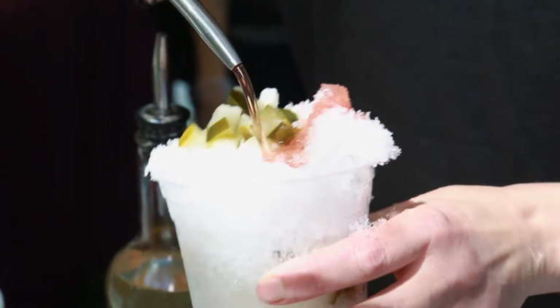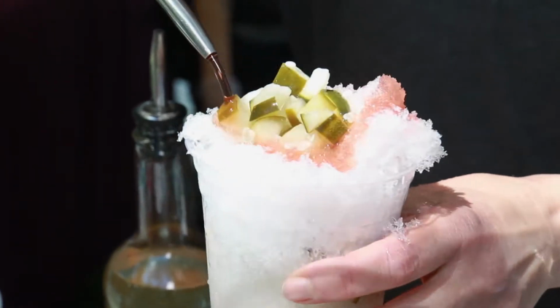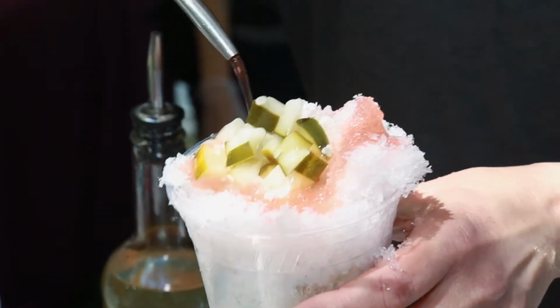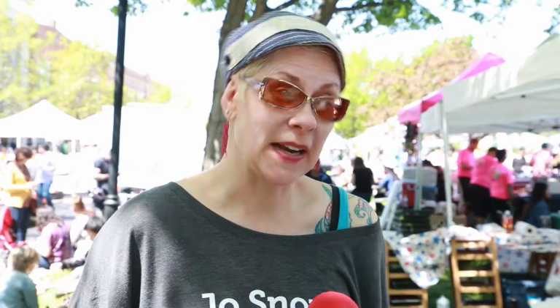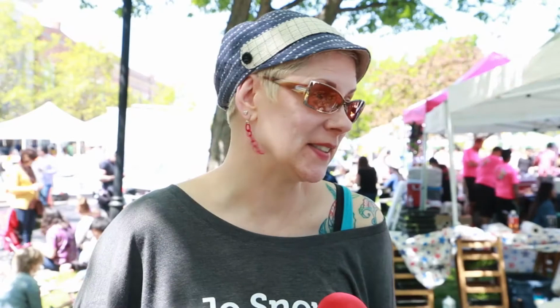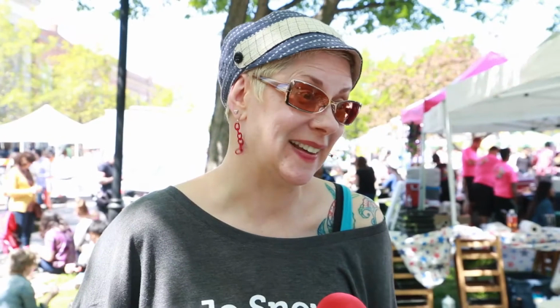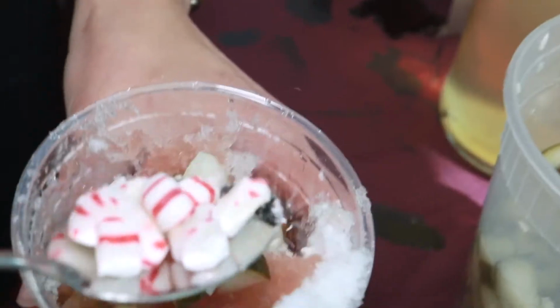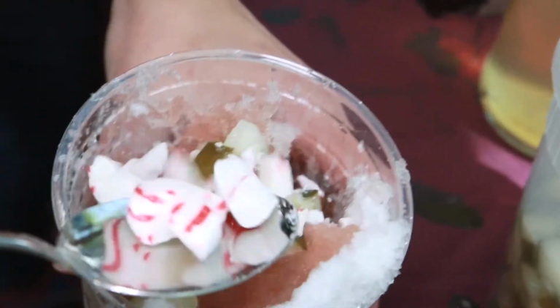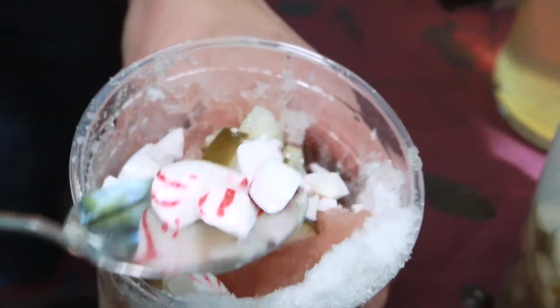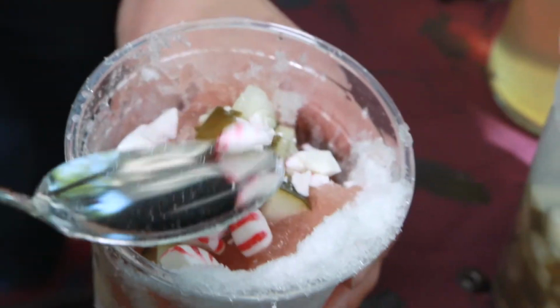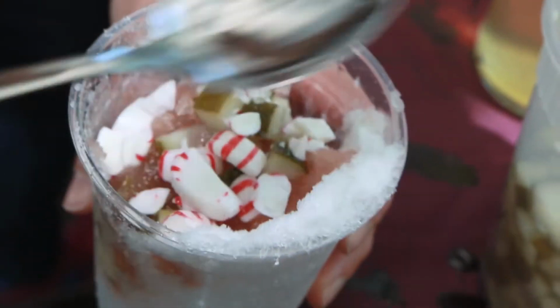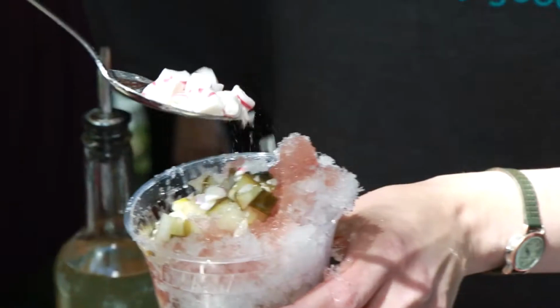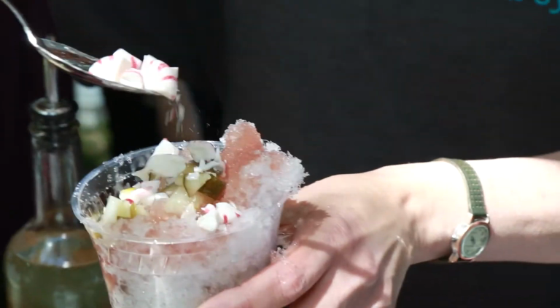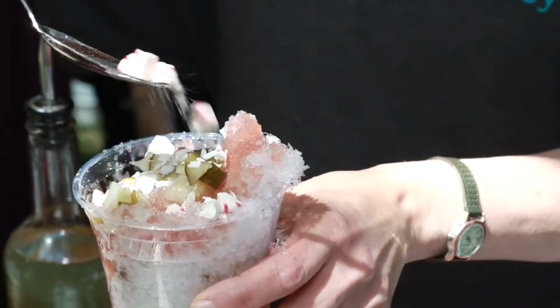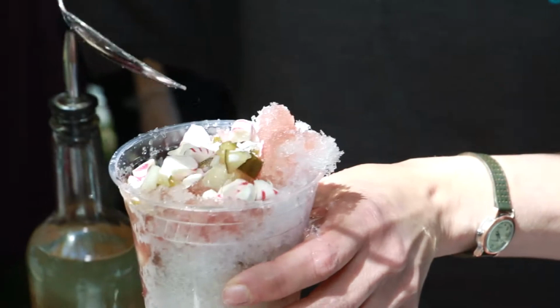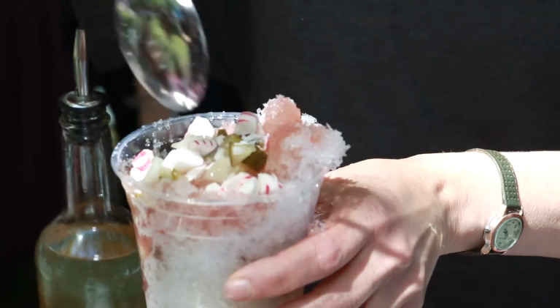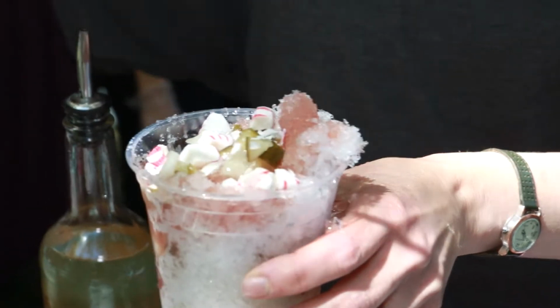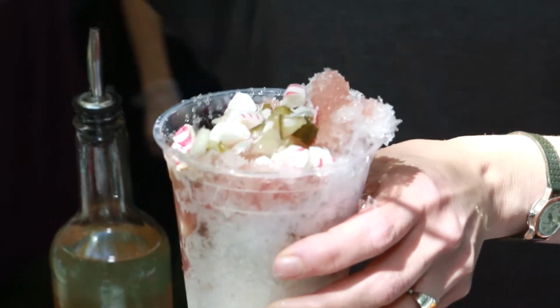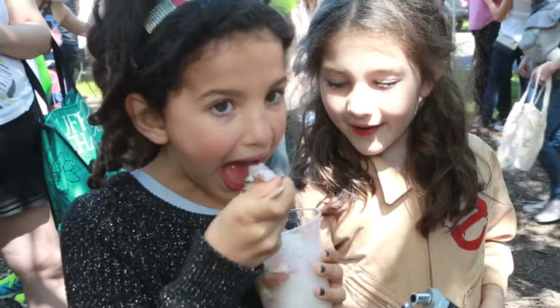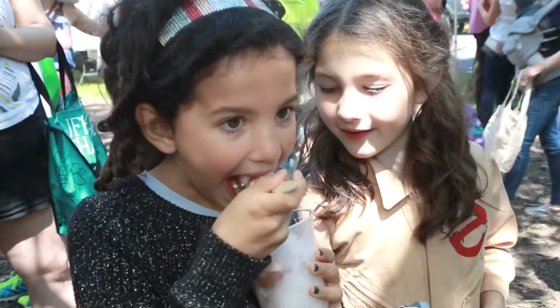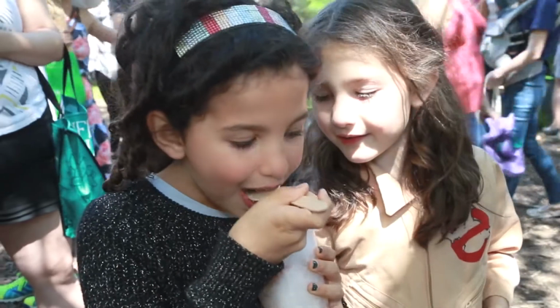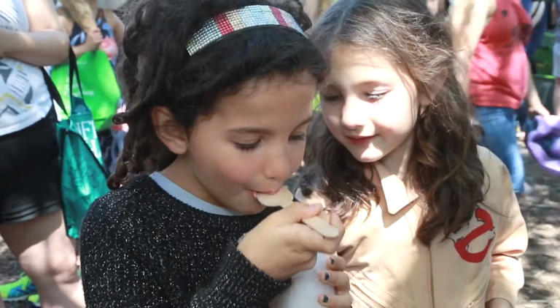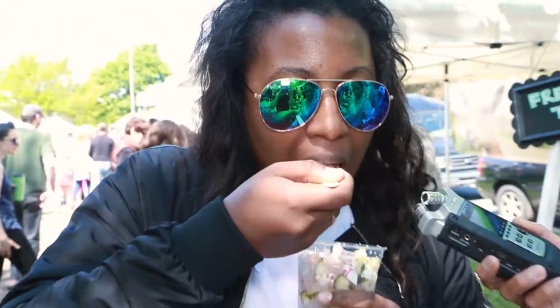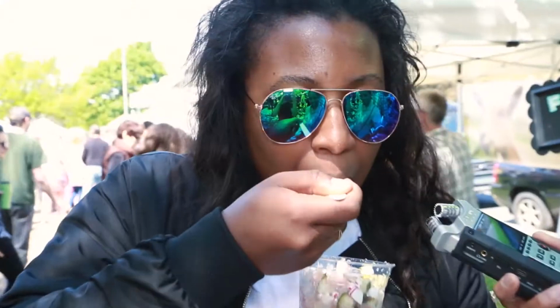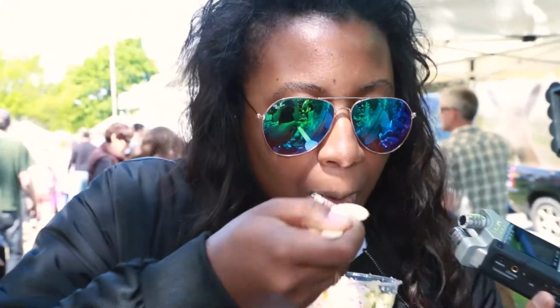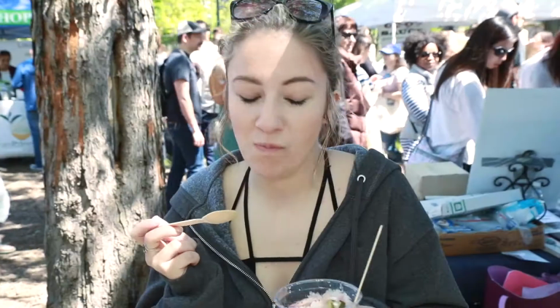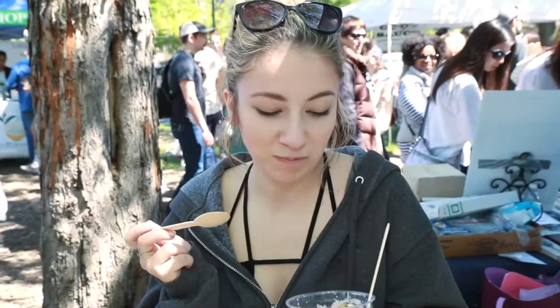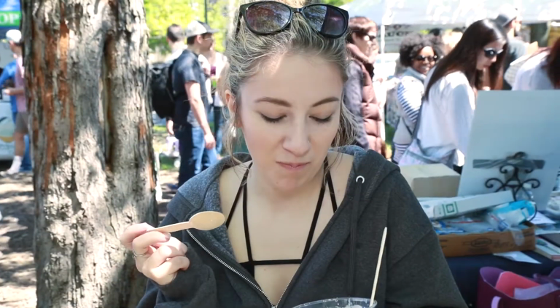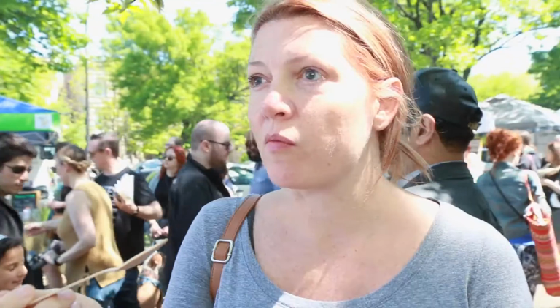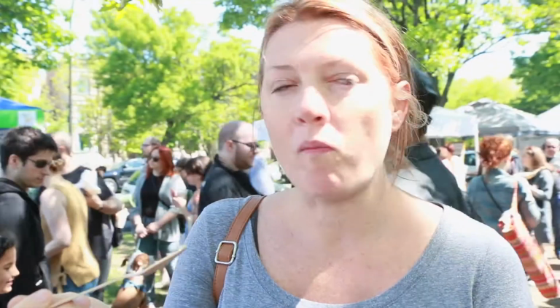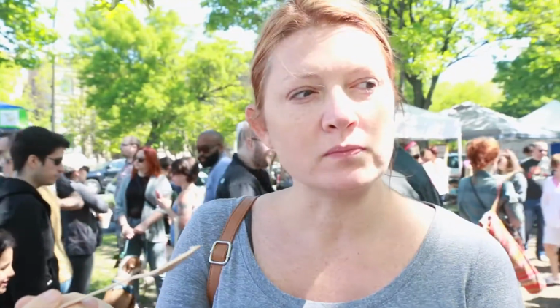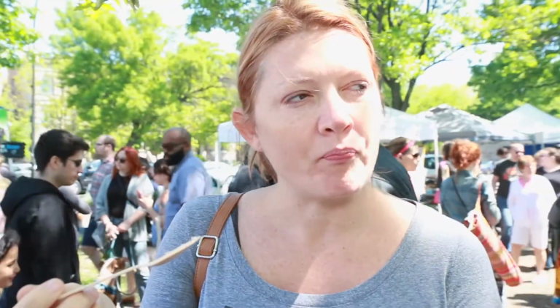It is a Texas thing. If you want to make it Chicago style, you would add crushed peppermint on top. I think it works because it's sweet and savory, or salty and sweet.